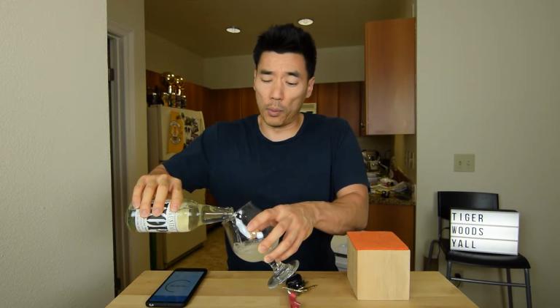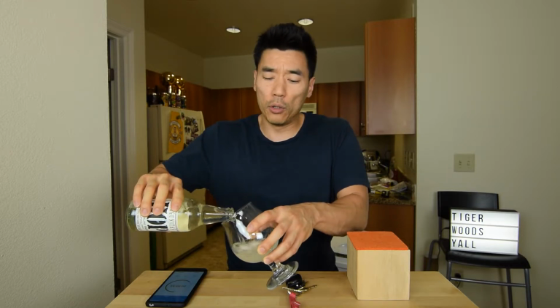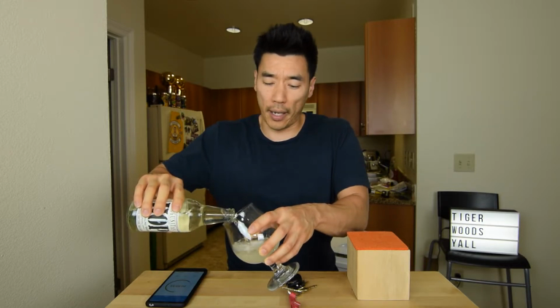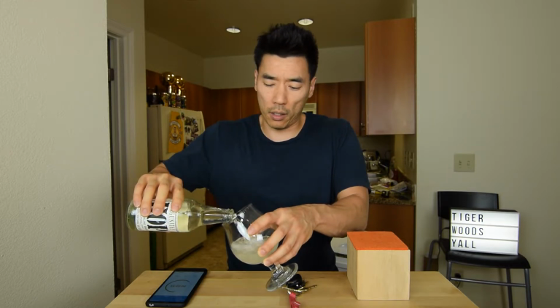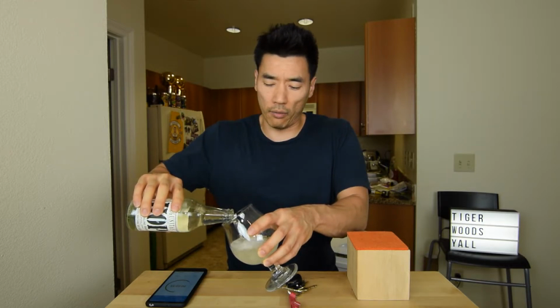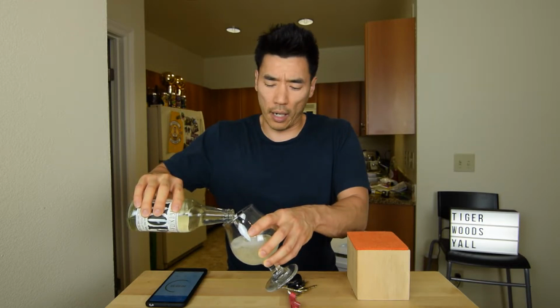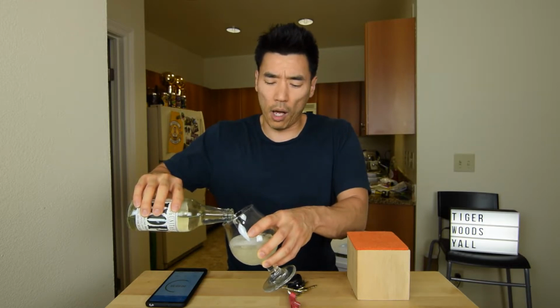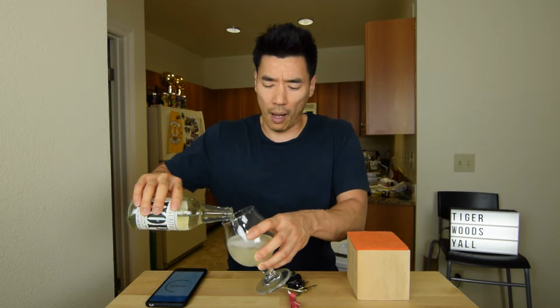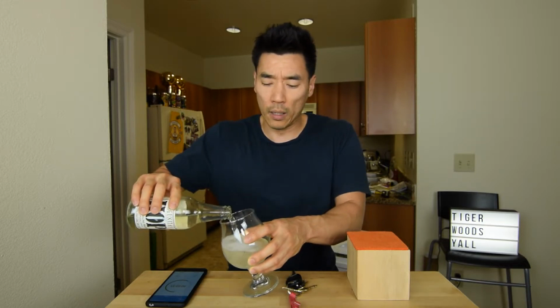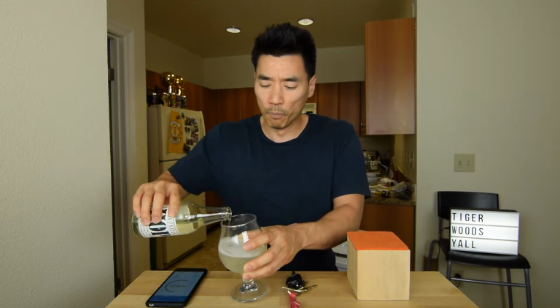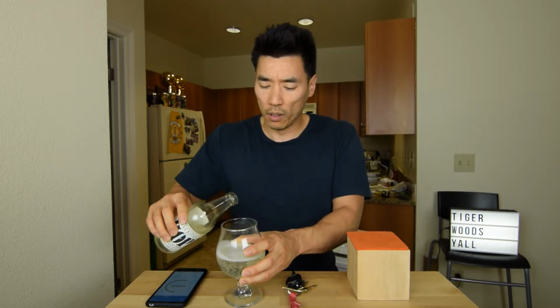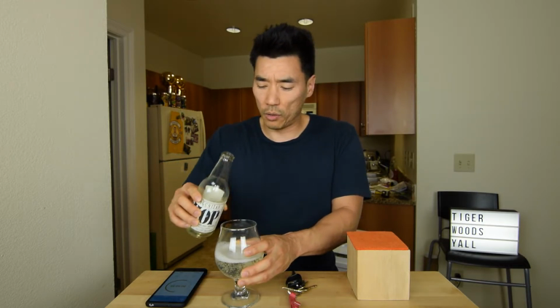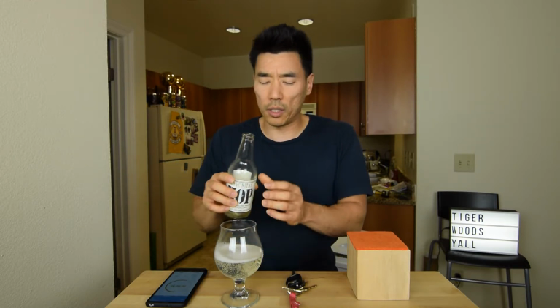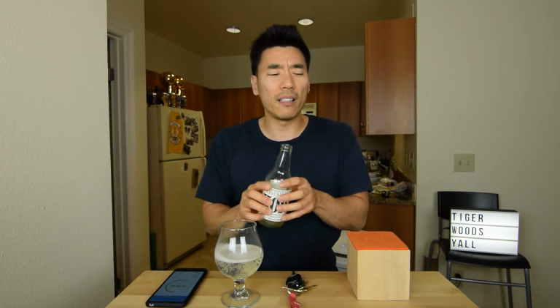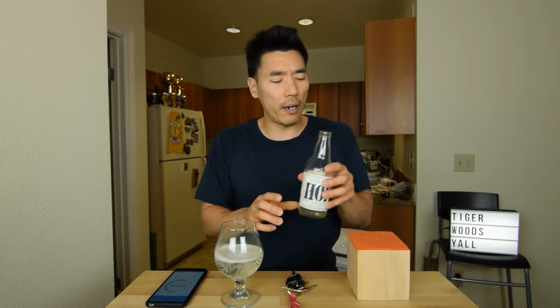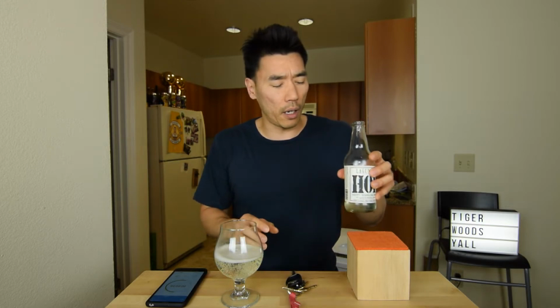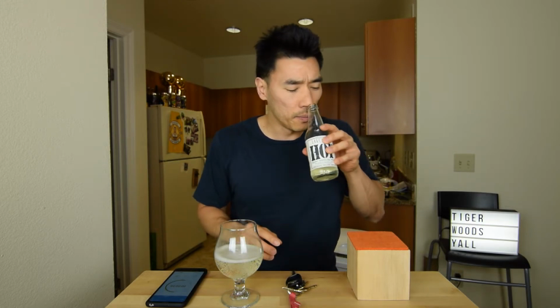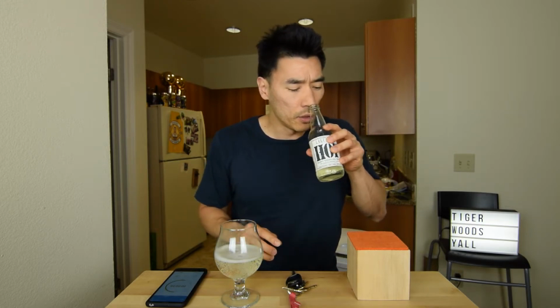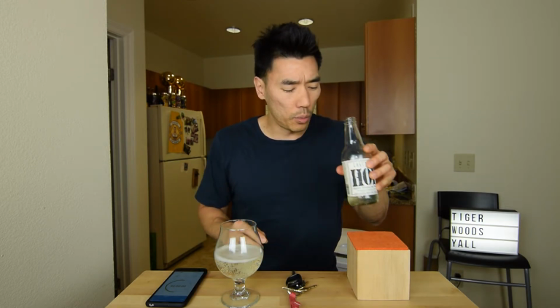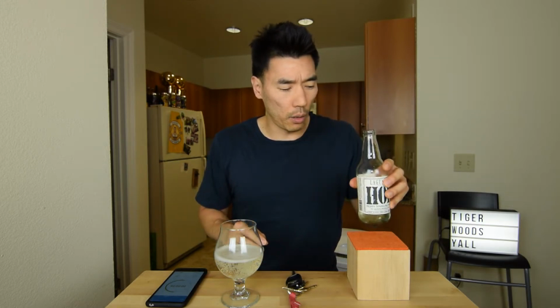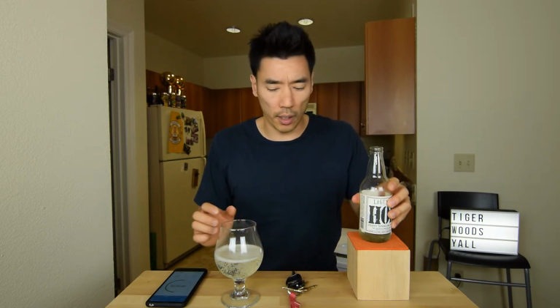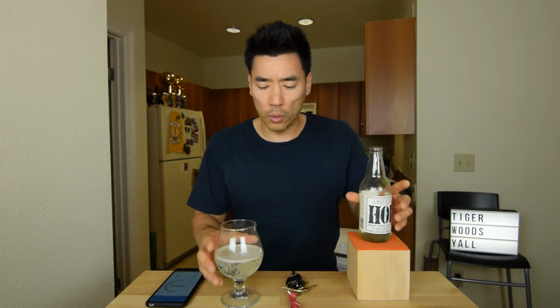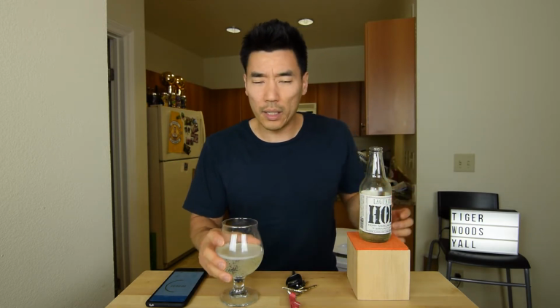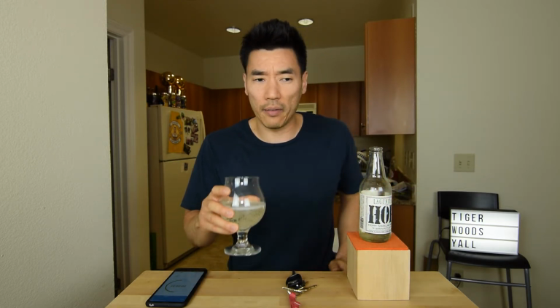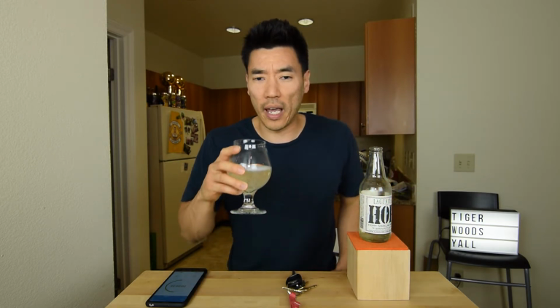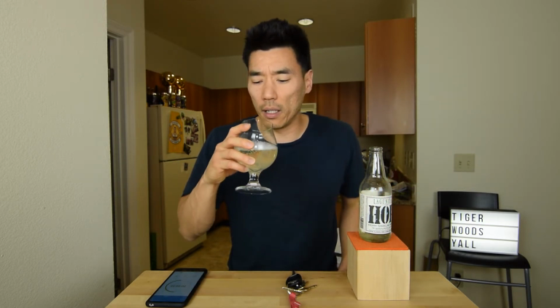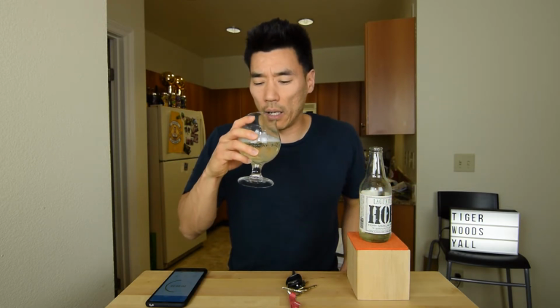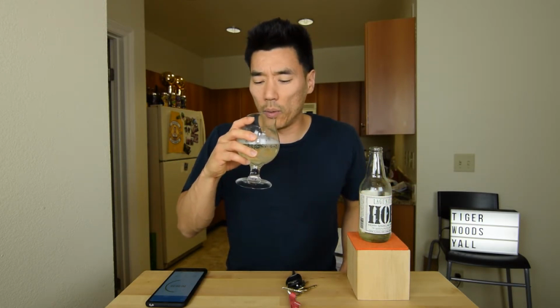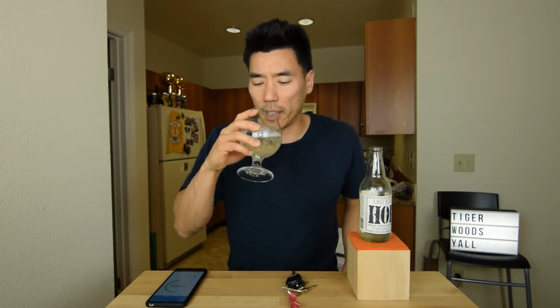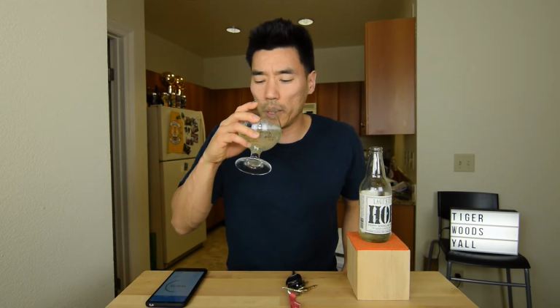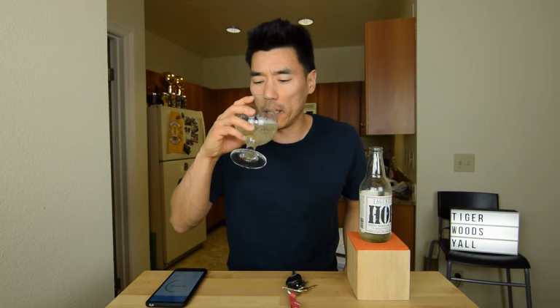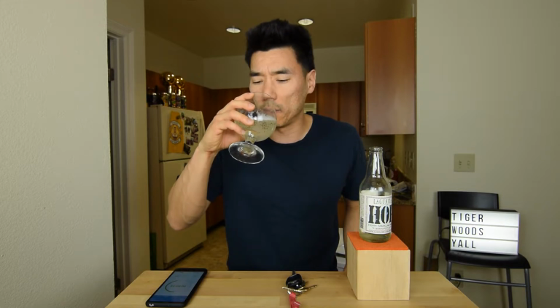Huge pine — I just took a sniff right there. A lot of pine, citrus, and it has a very sweet, like a sweet kind of candy smell. What is that? Sweet candy smell.